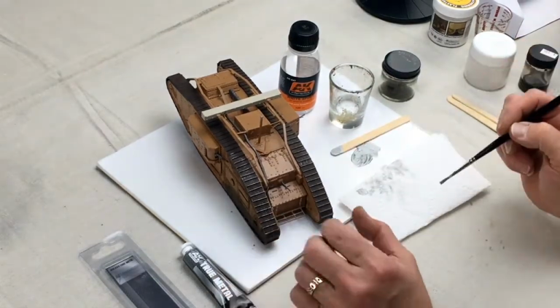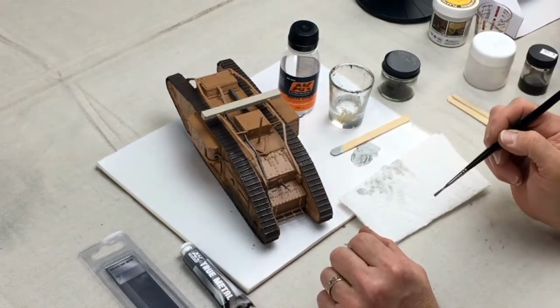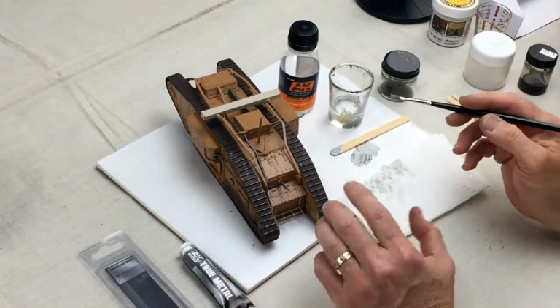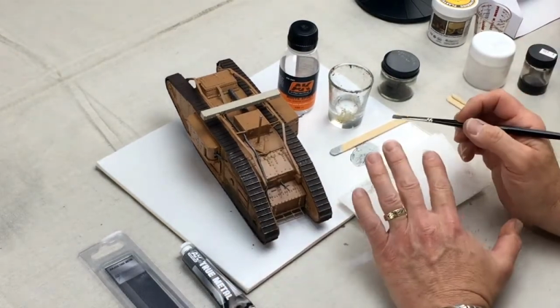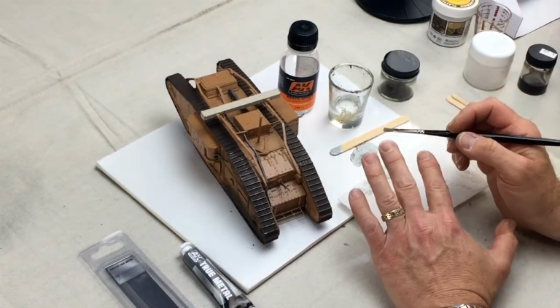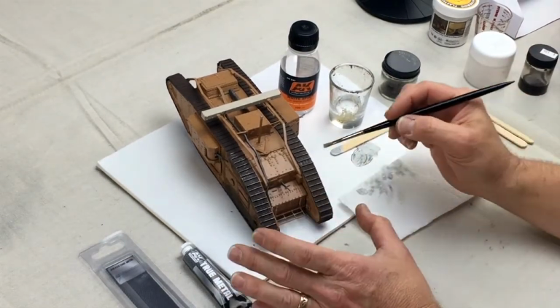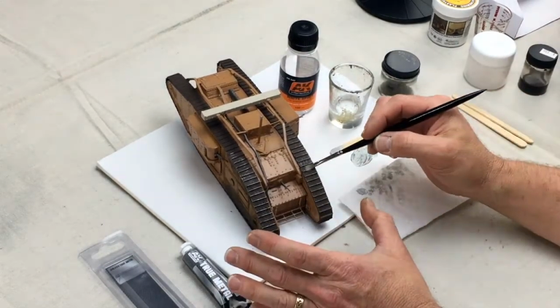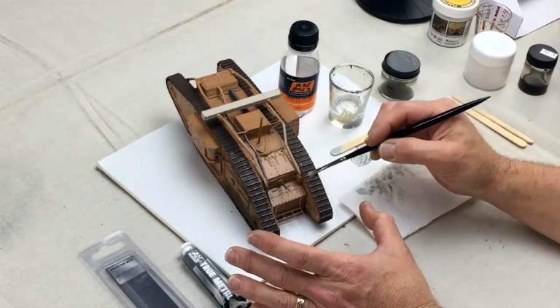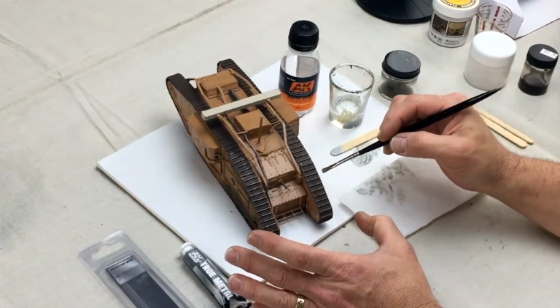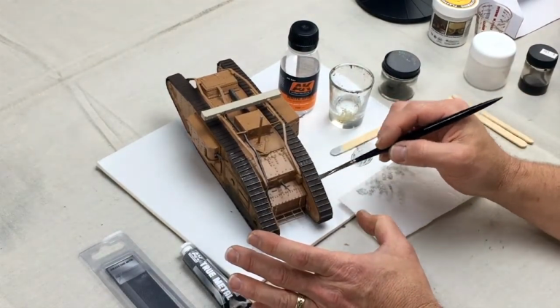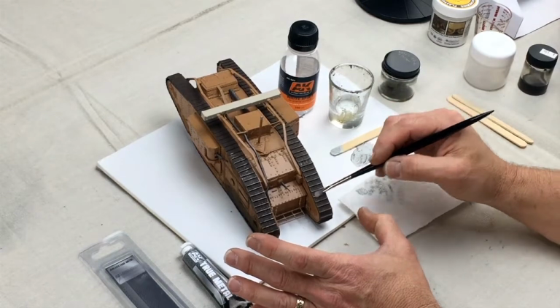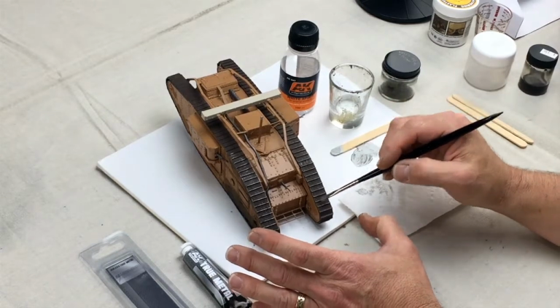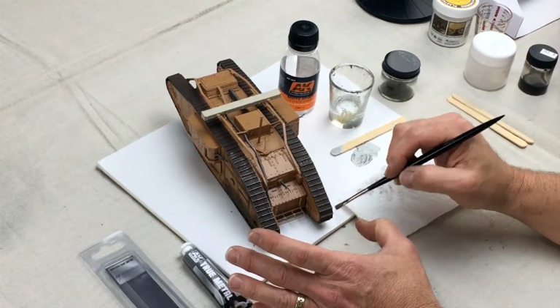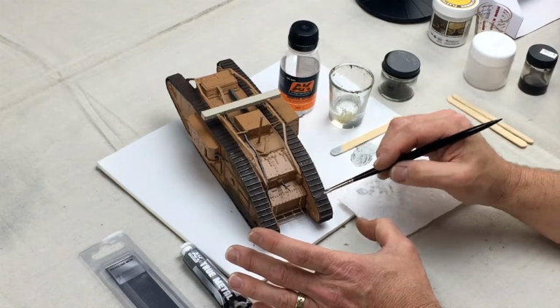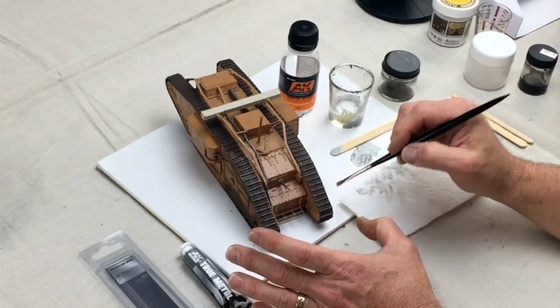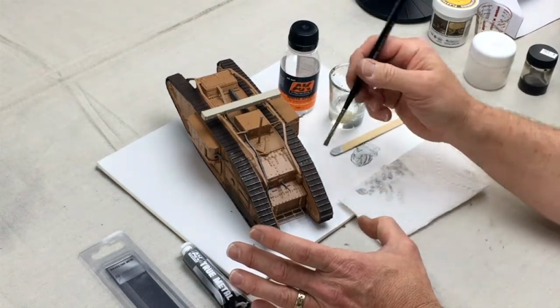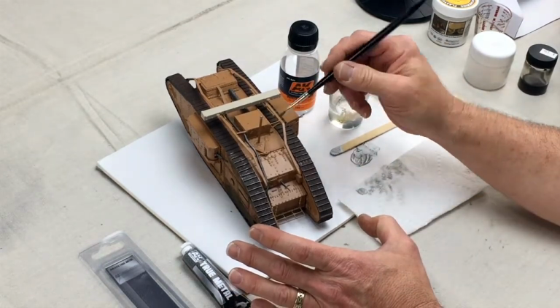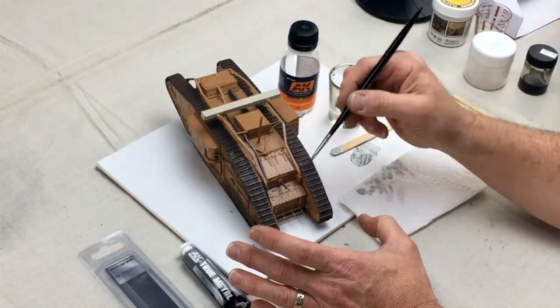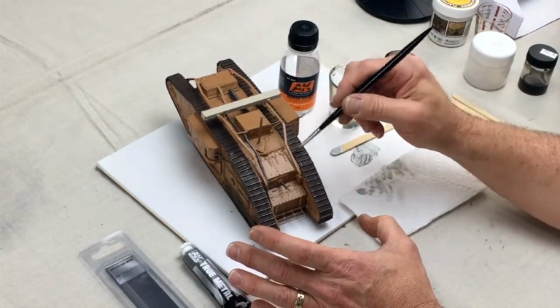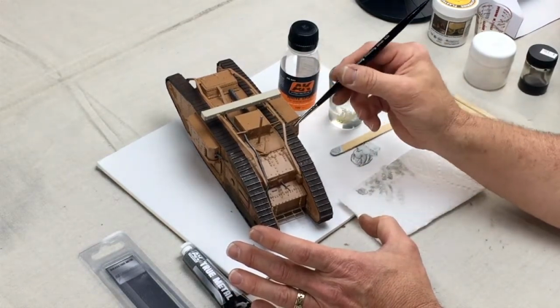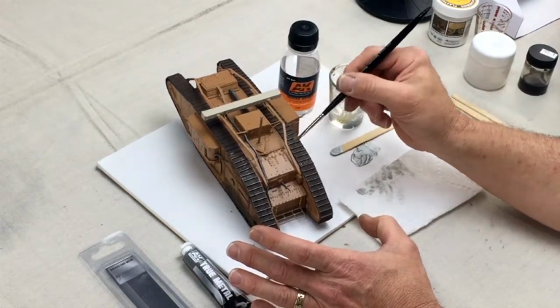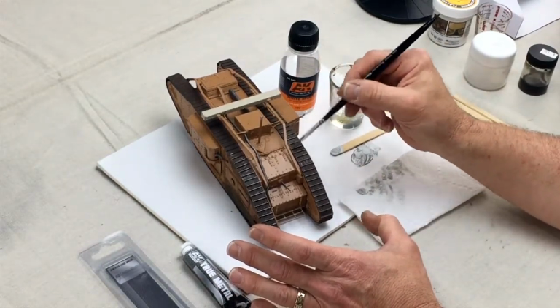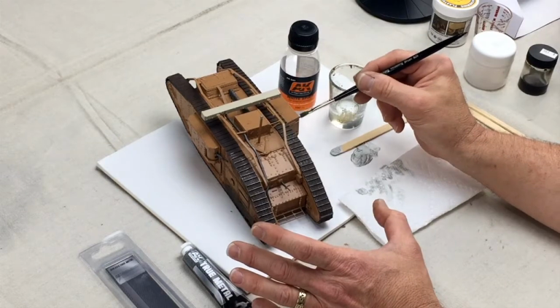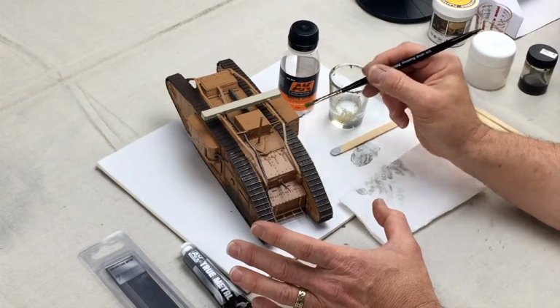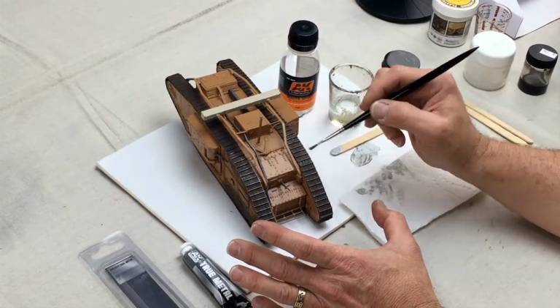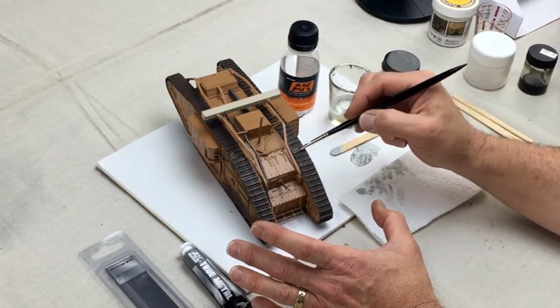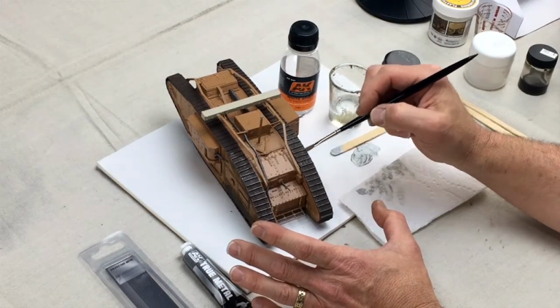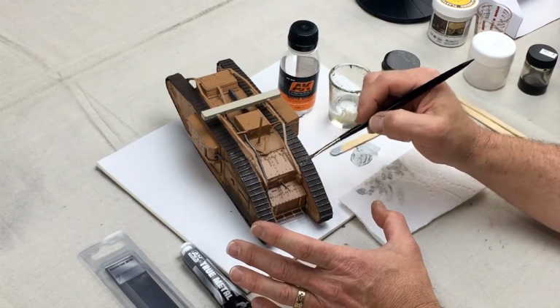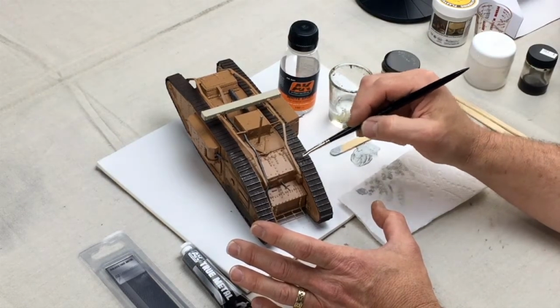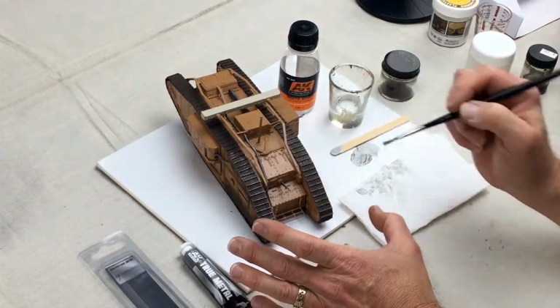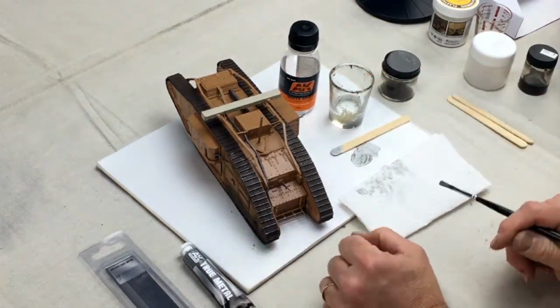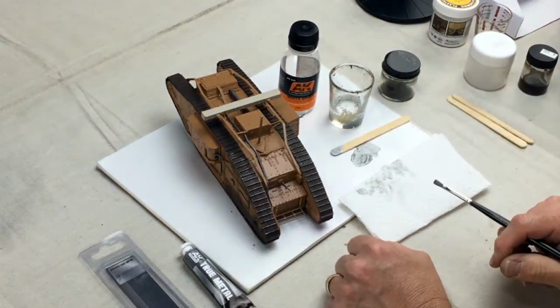And that's how you use true metal to dry brush some detail on metal objects like tracks on a tank. You could do them on guns and other things on the vehicle — anything that's metal that you want to highlight, you can use that product.